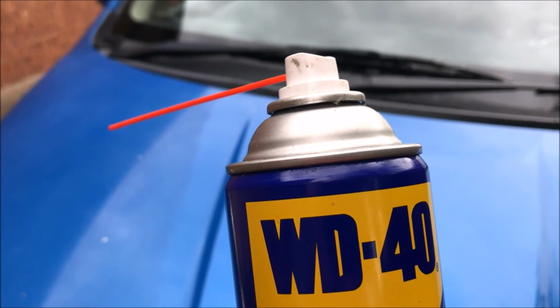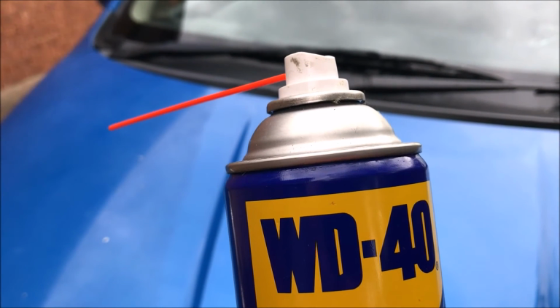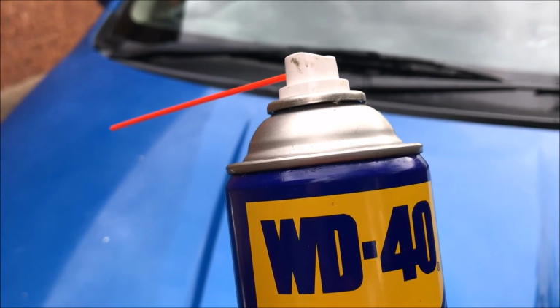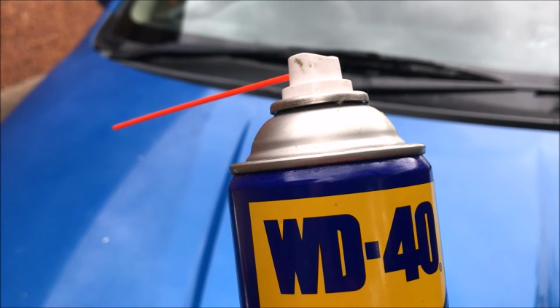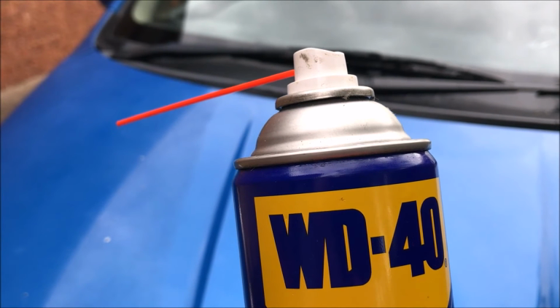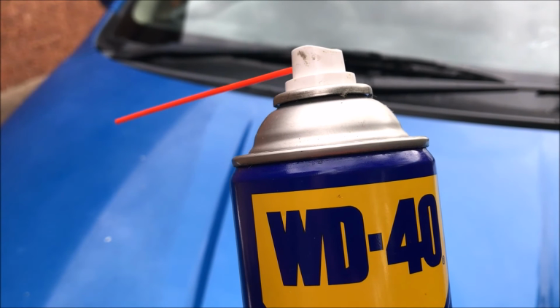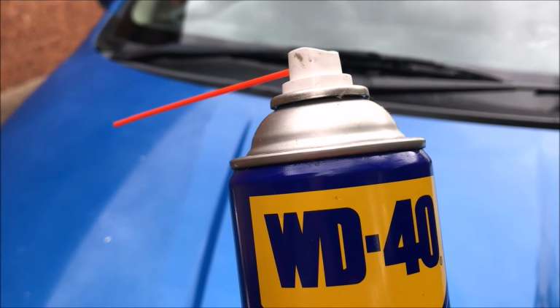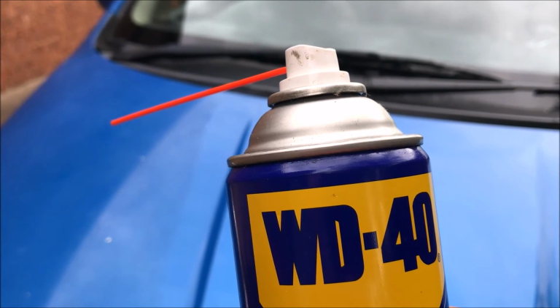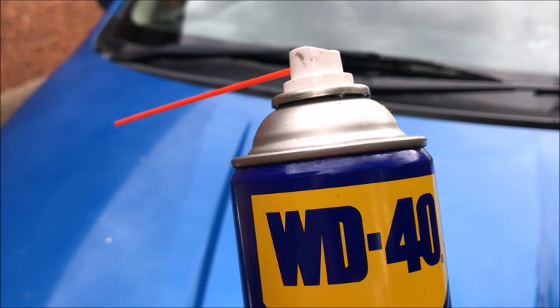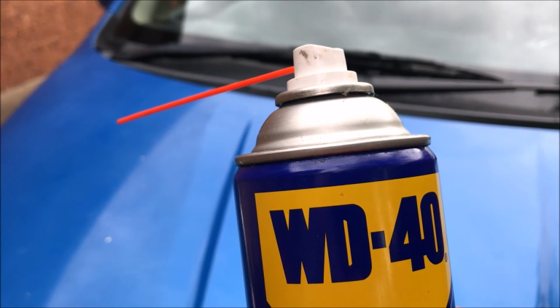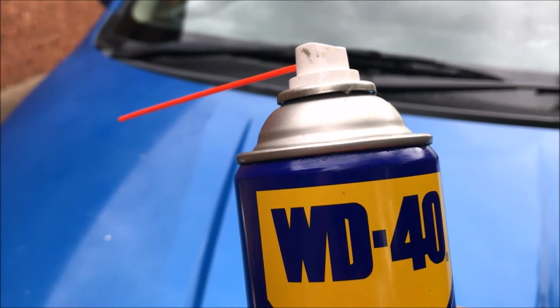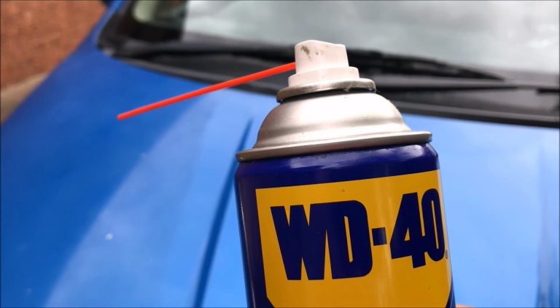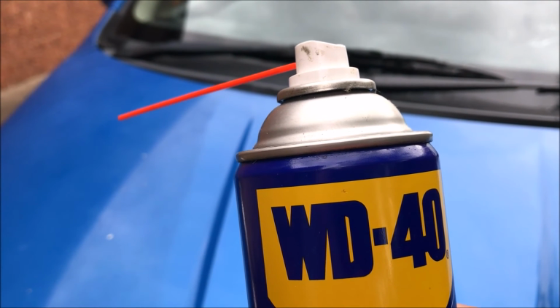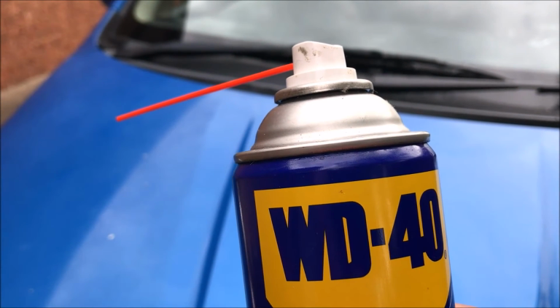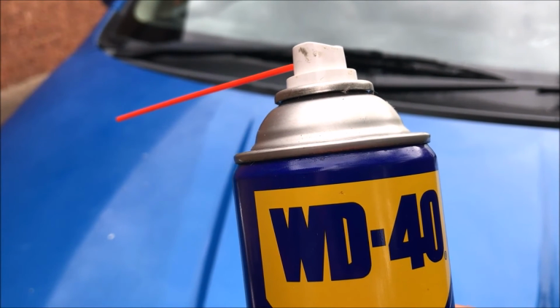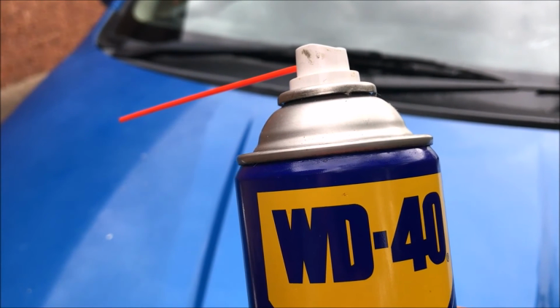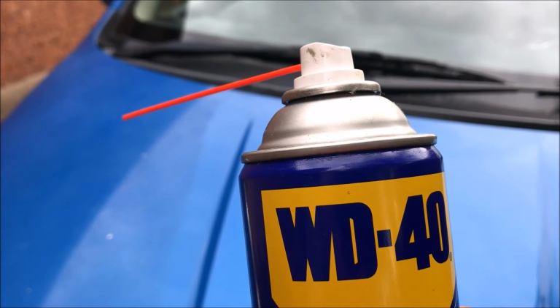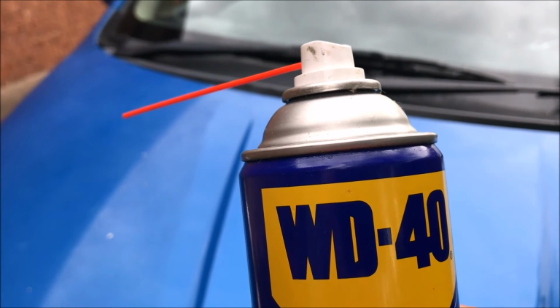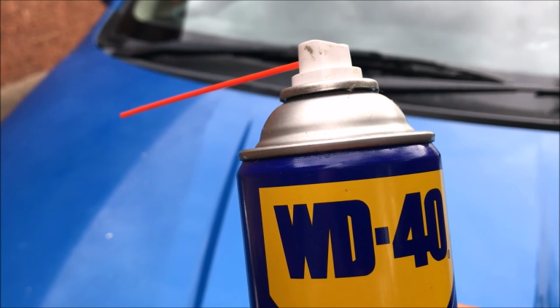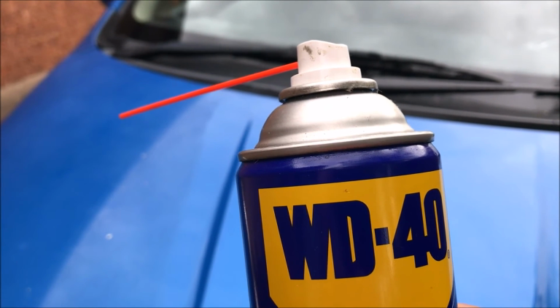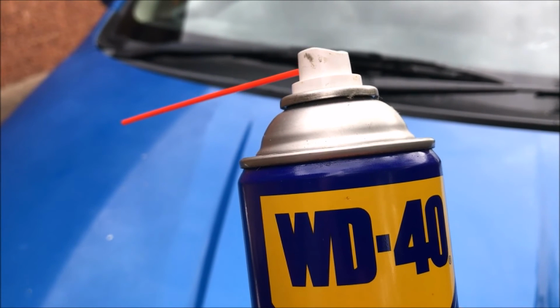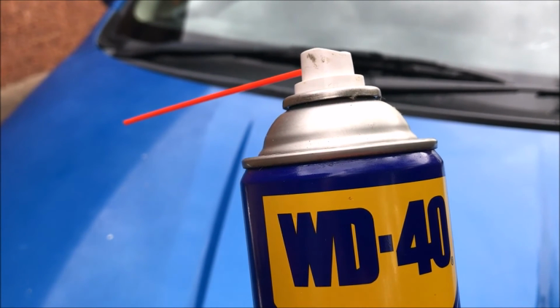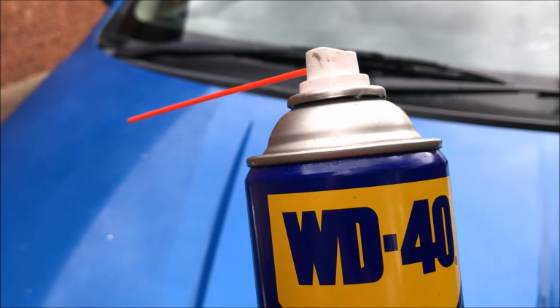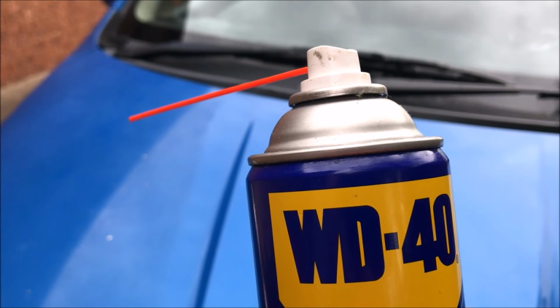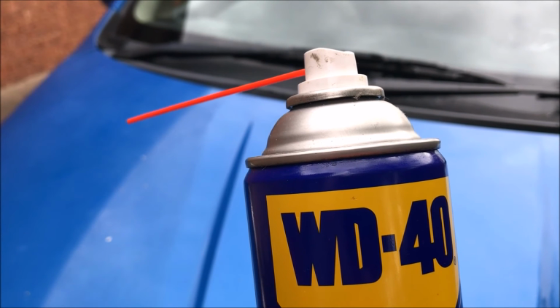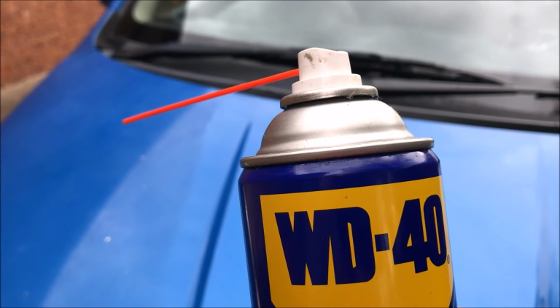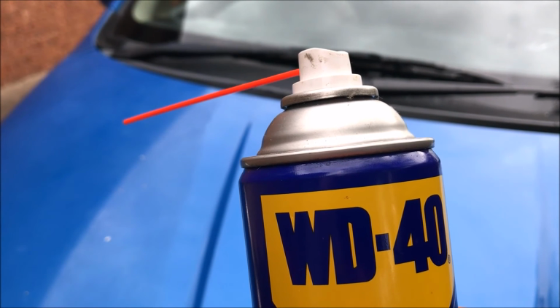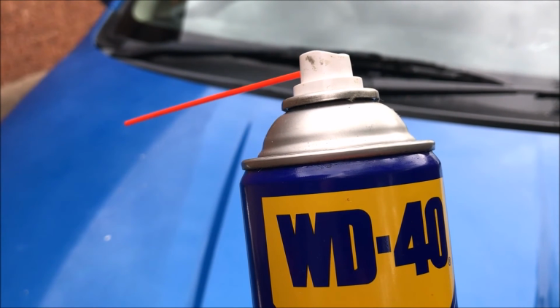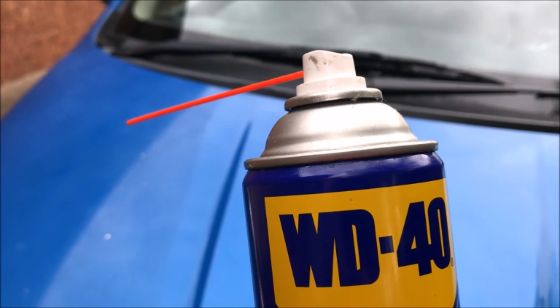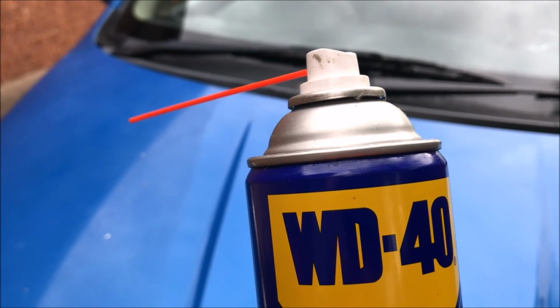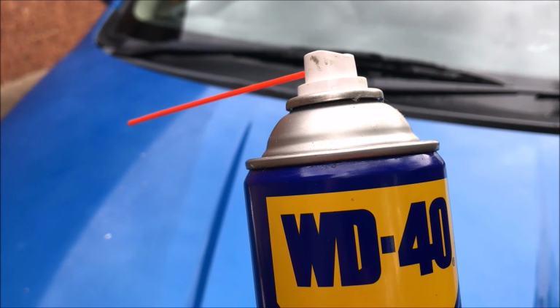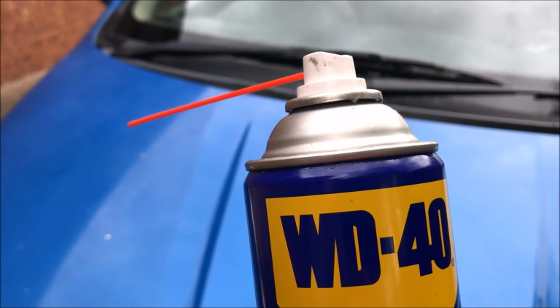No need to buy expensive waxes, polishes, or degreasers — you can just use WD-40. It also gives a shine to the car paint and it doesn't damage the paint.